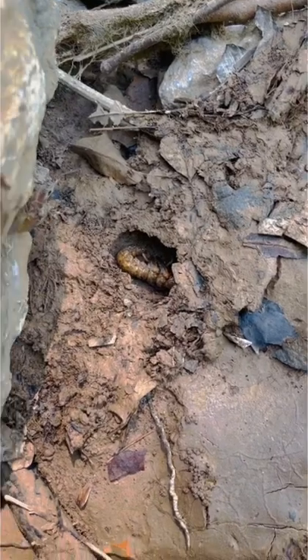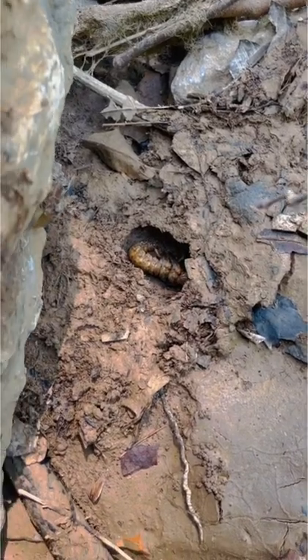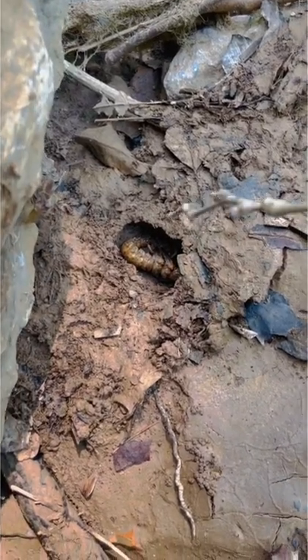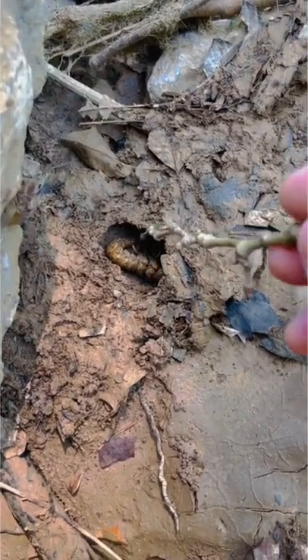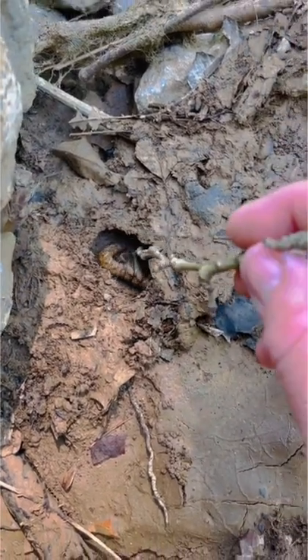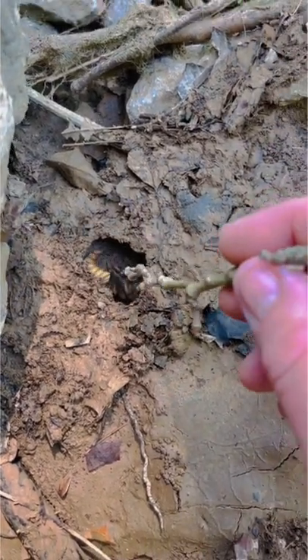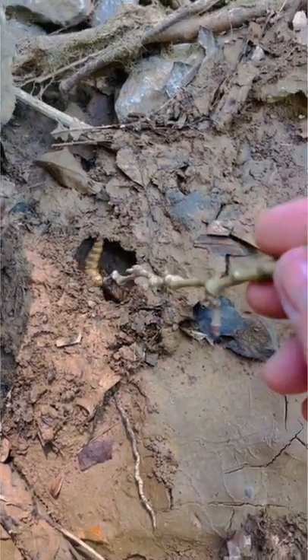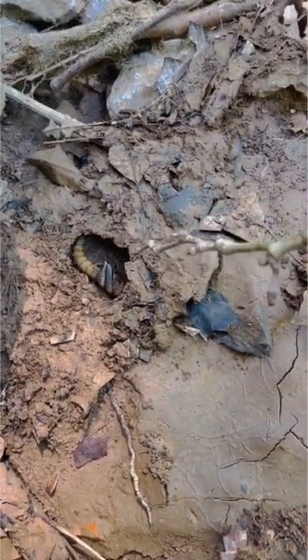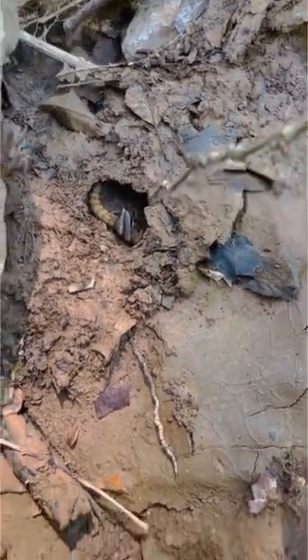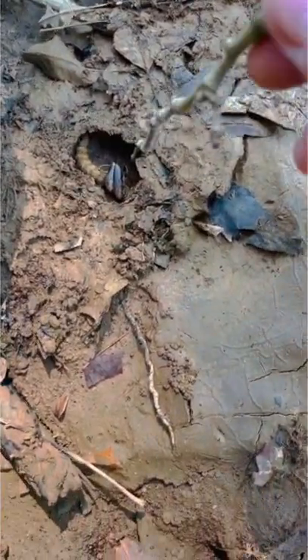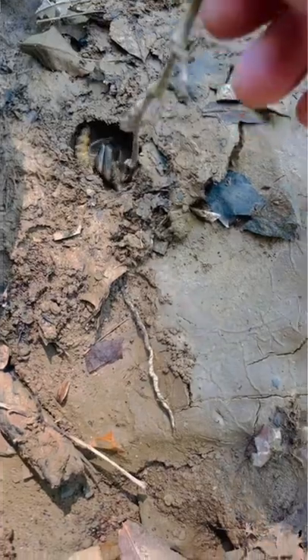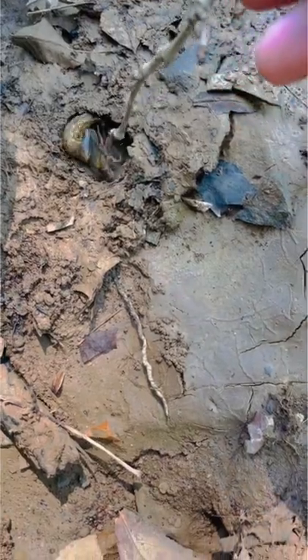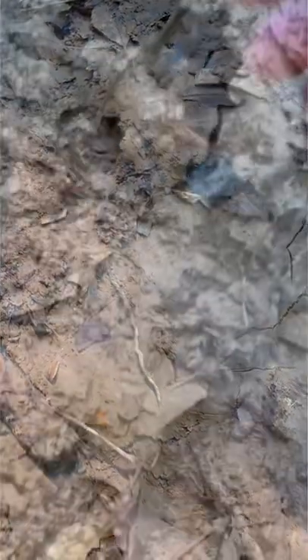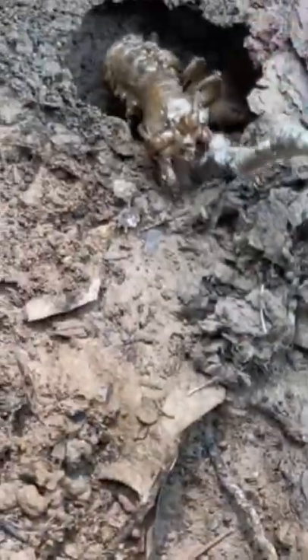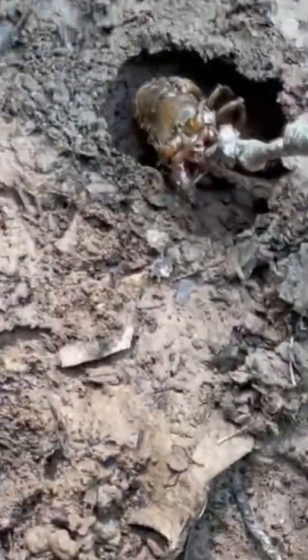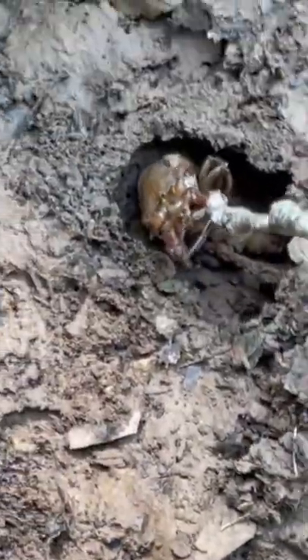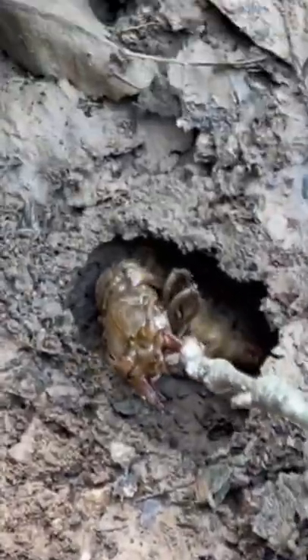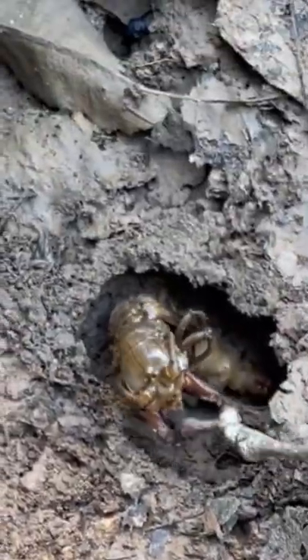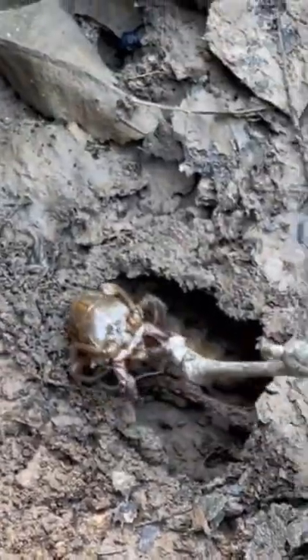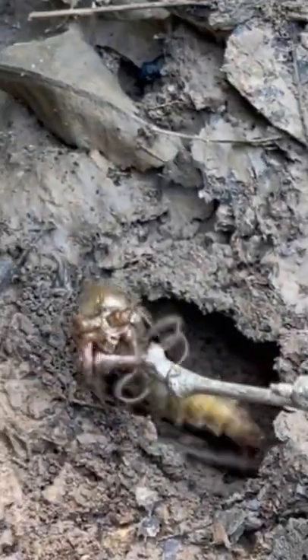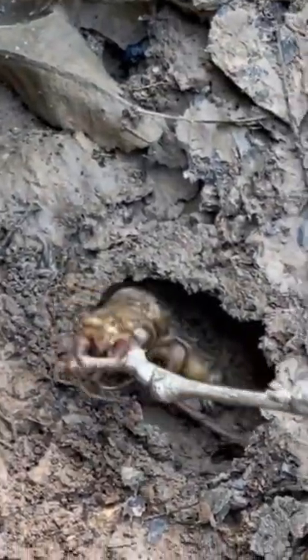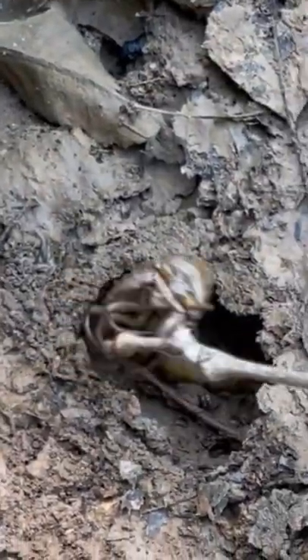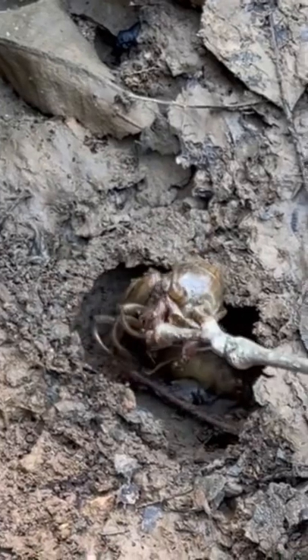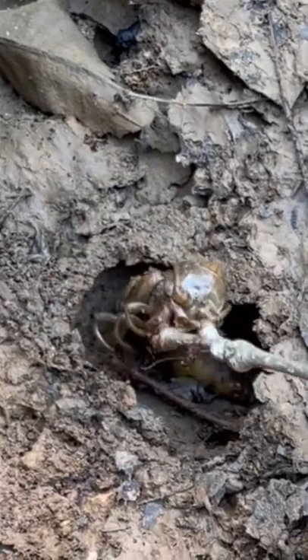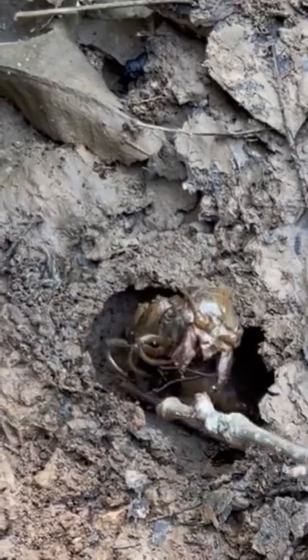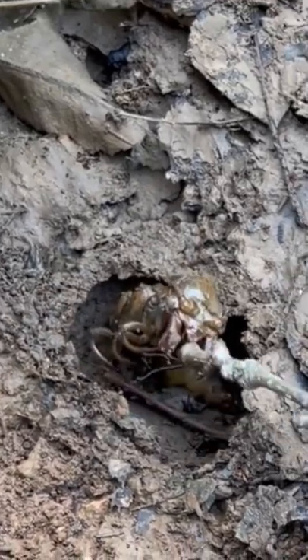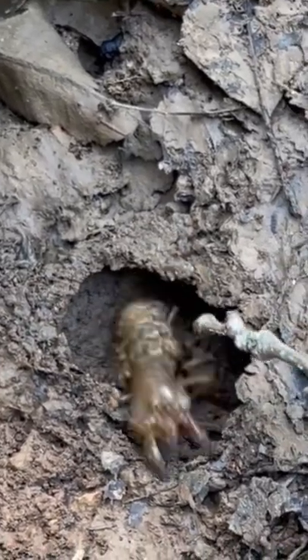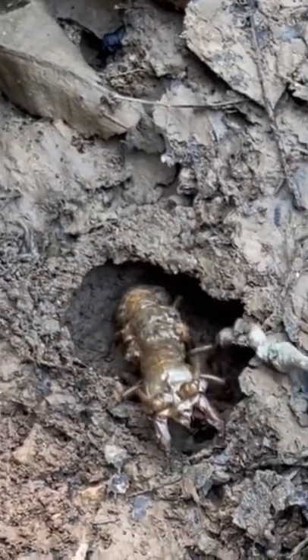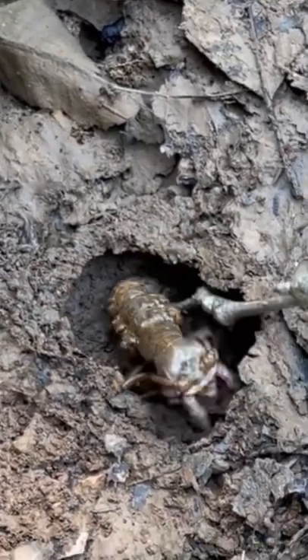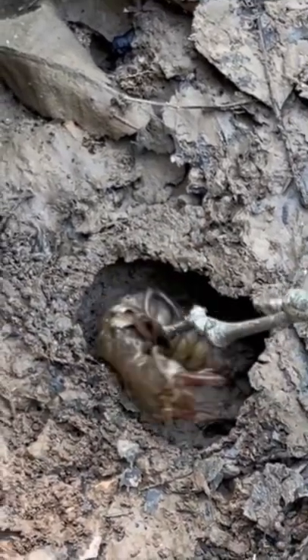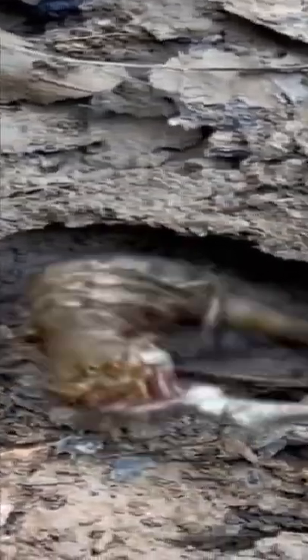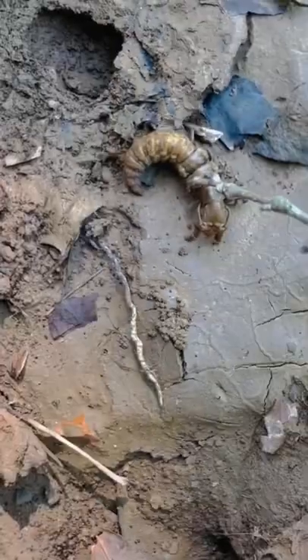Is this an alien creature invading earth? Let's find out. Although this may look like the insect form of the predator, it's actually the pupal form of the dobson fly. He looks mean, but I'd be mad too if somebody drug me out of bed.